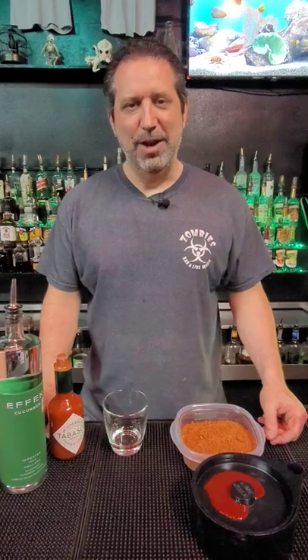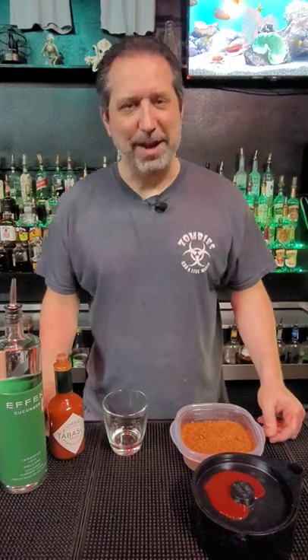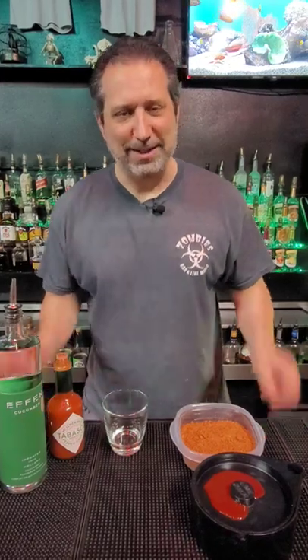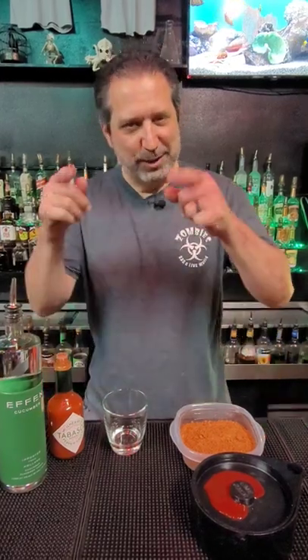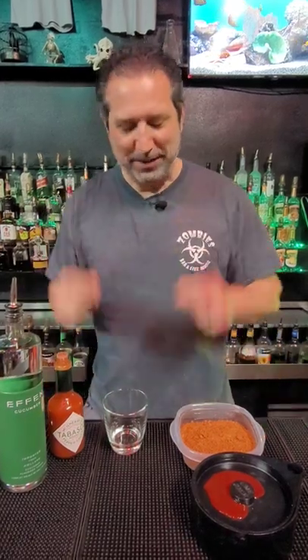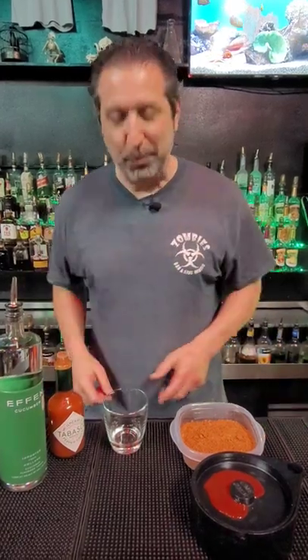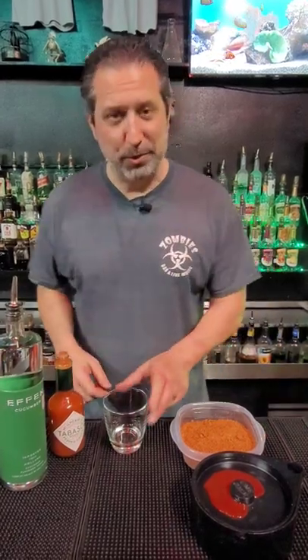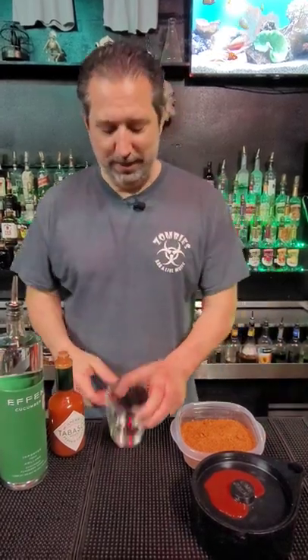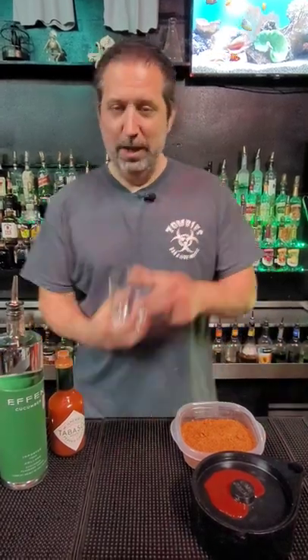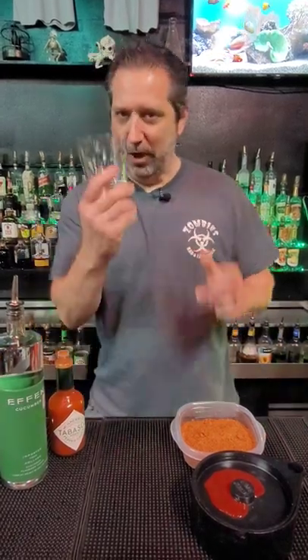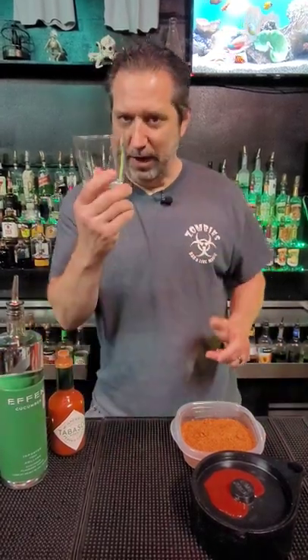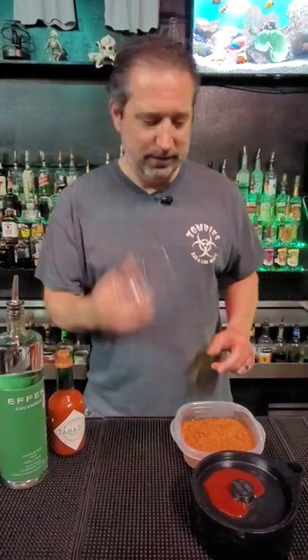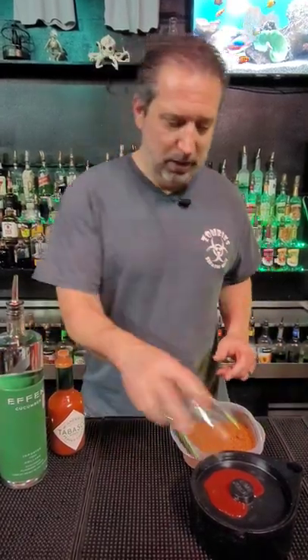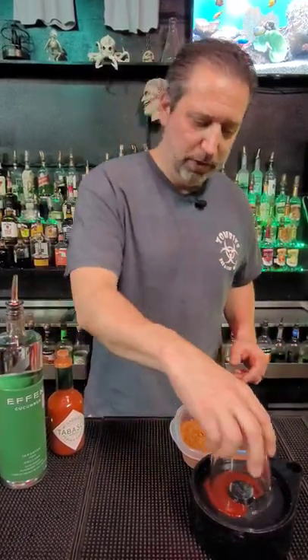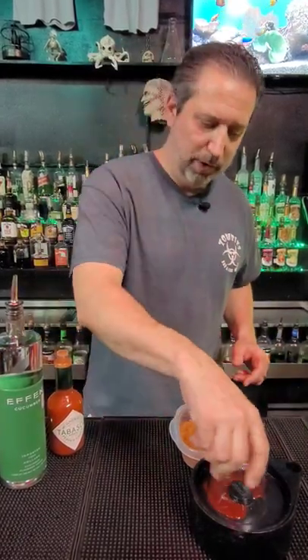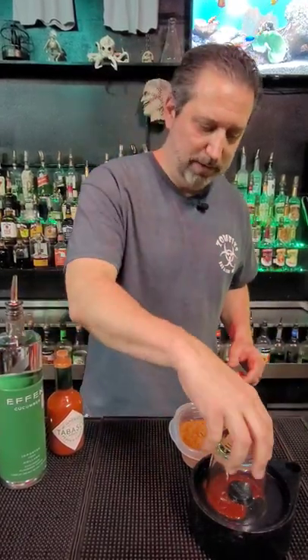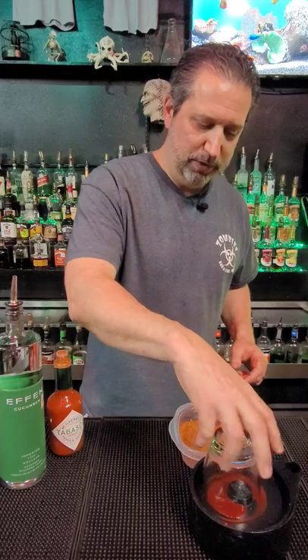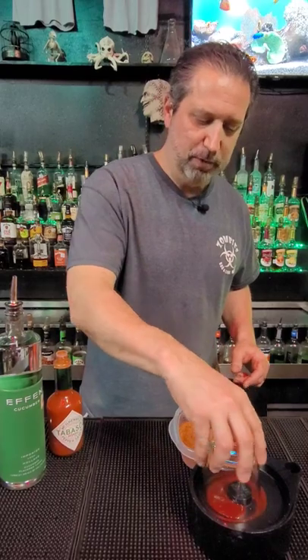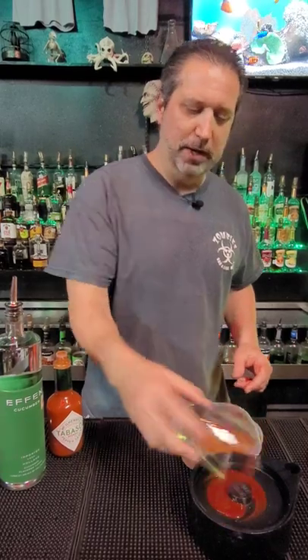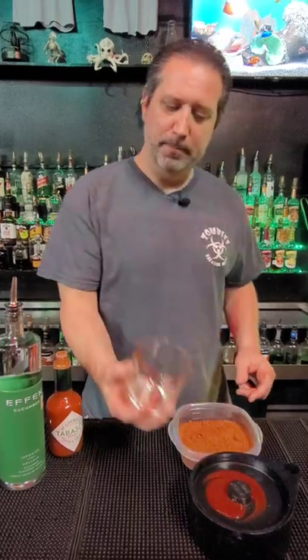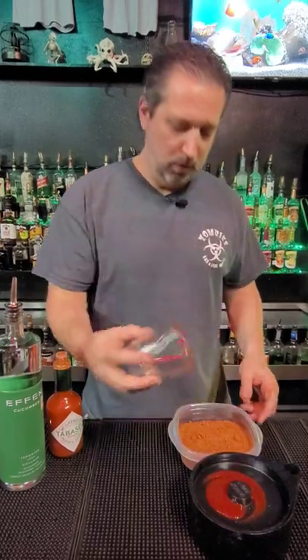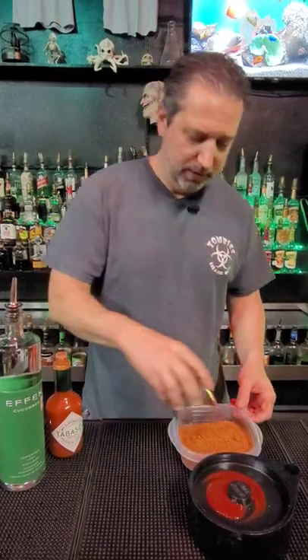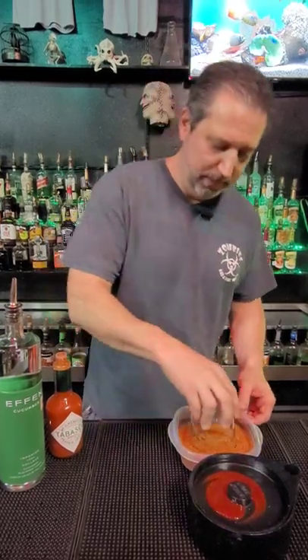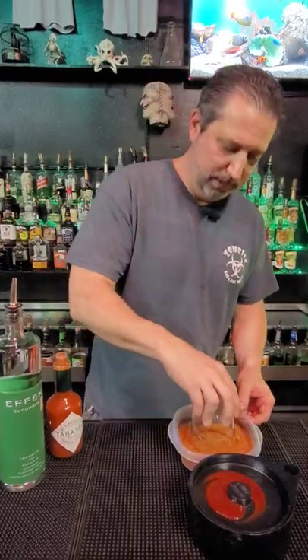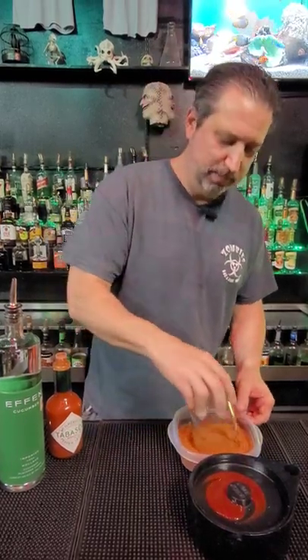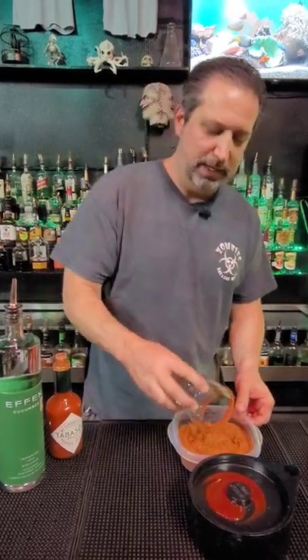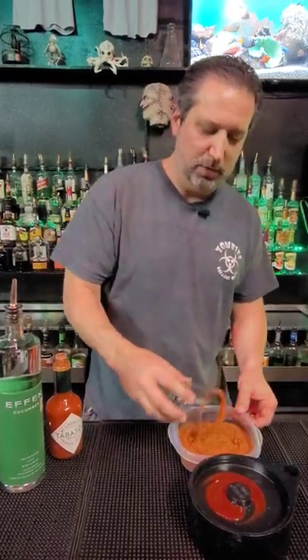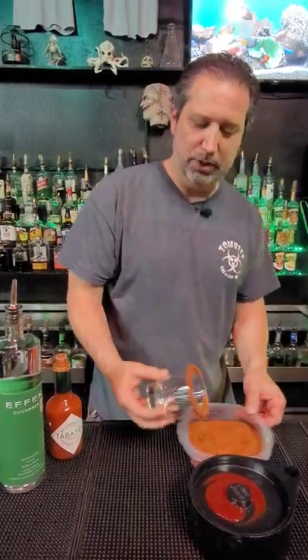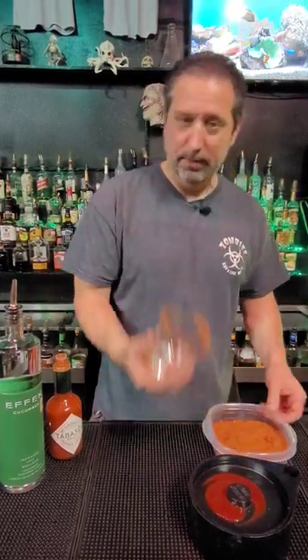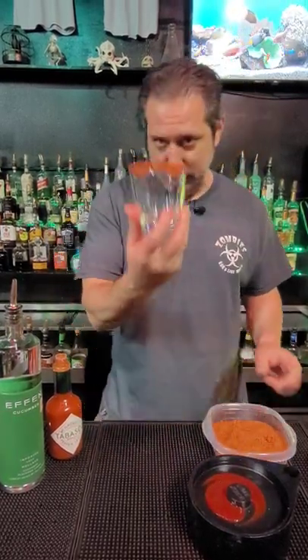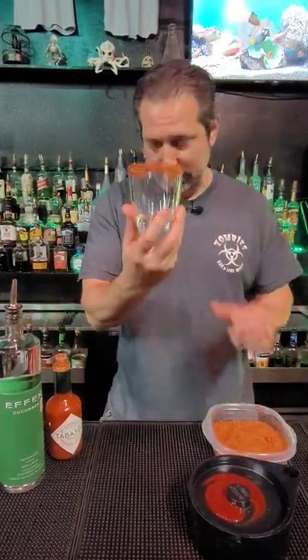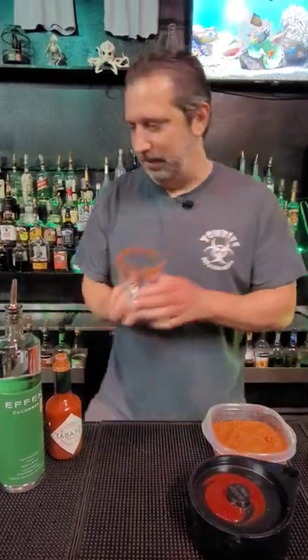All right guys, spicy cucumber drink. We got our glass, we're gonna rim it with some chamoy. We're gonna dip it in some tajin or chili, just like that.